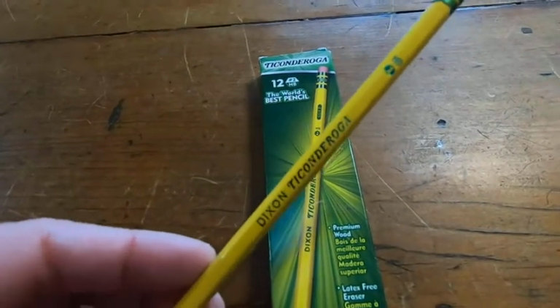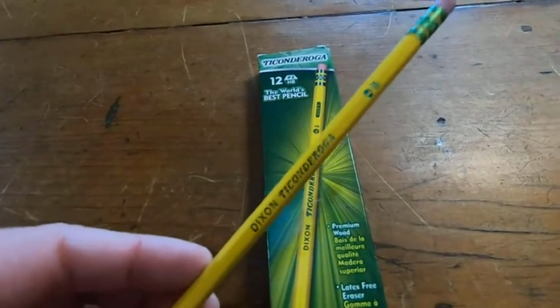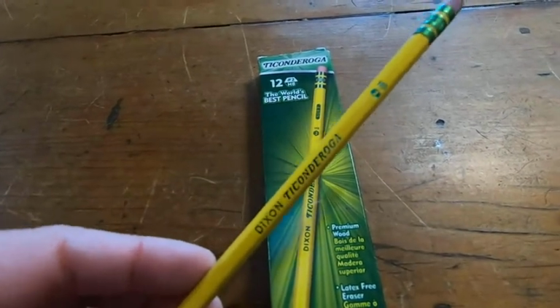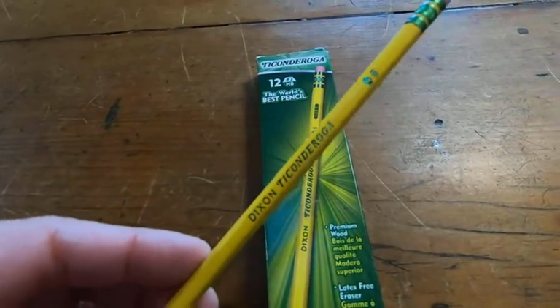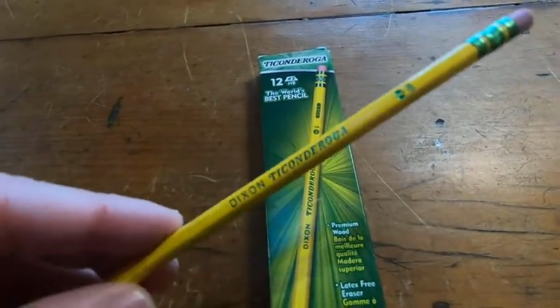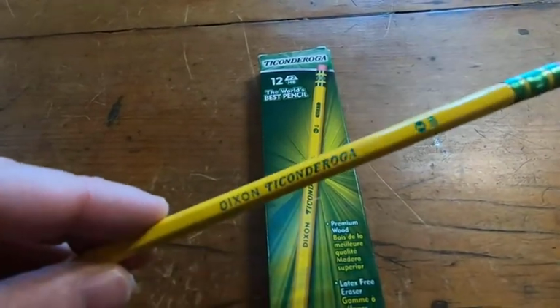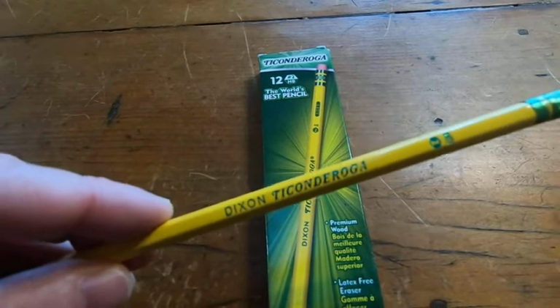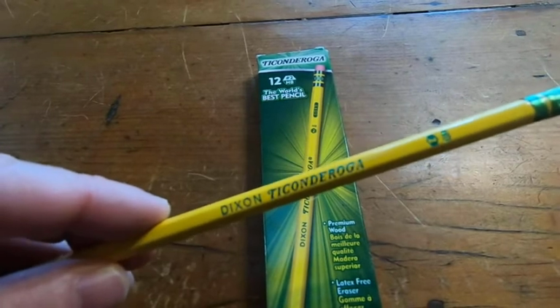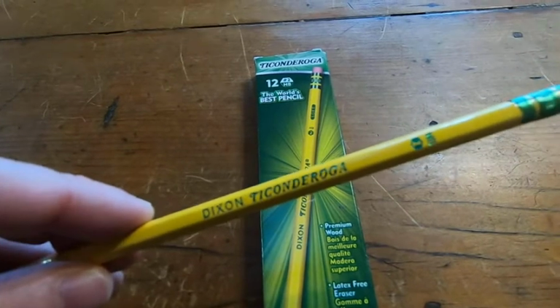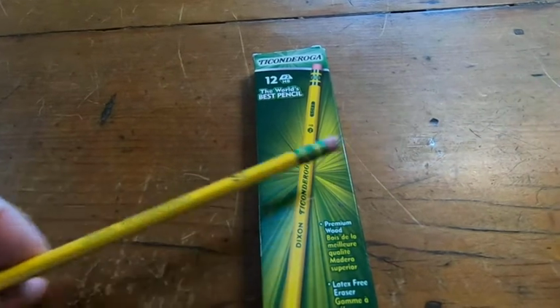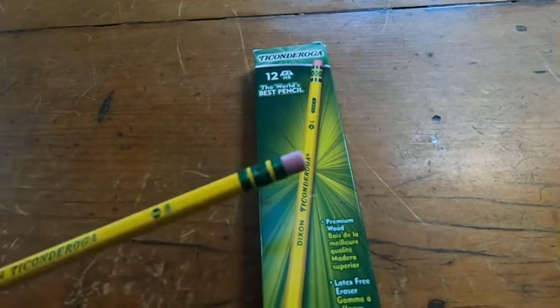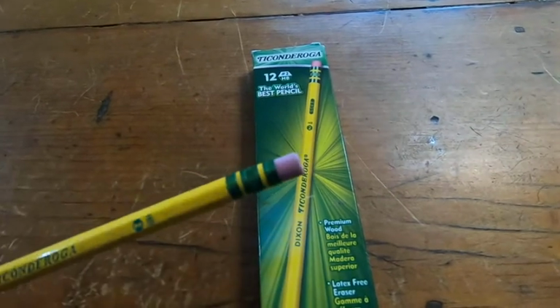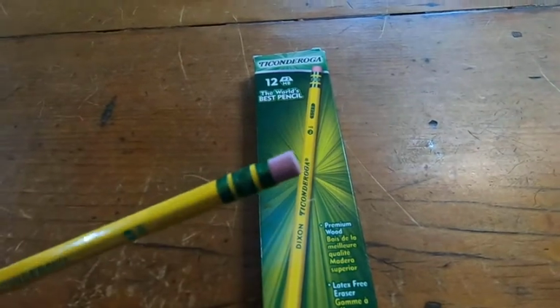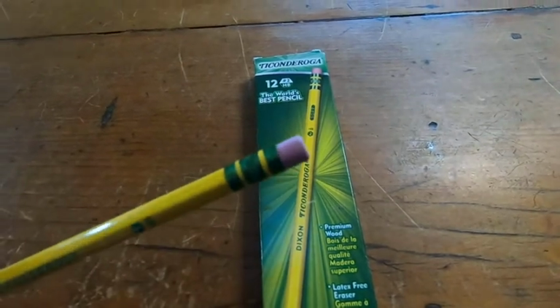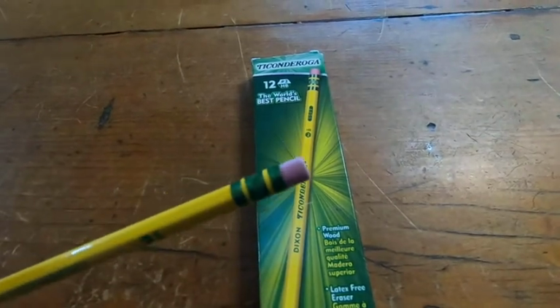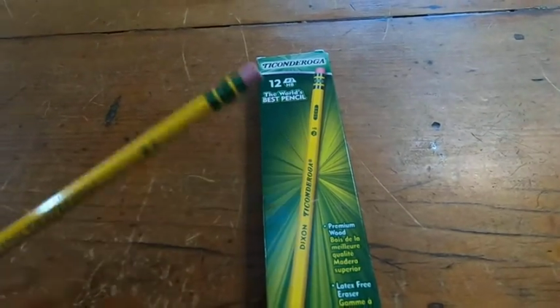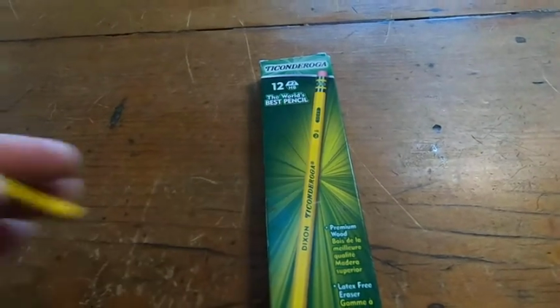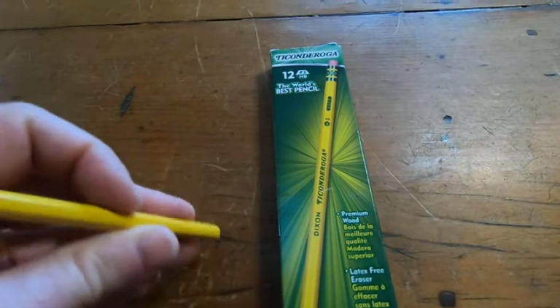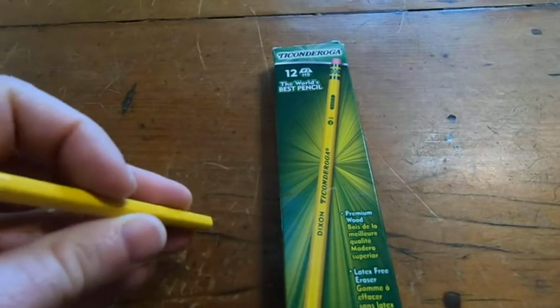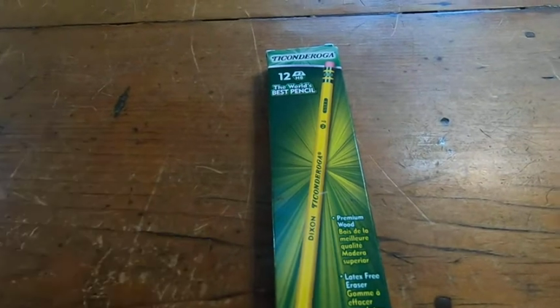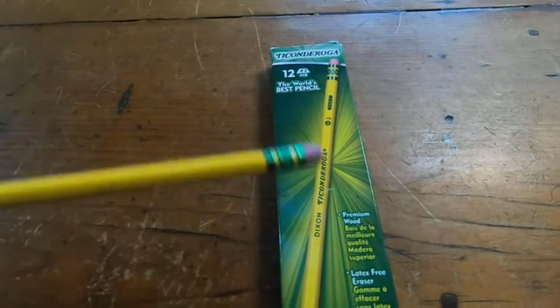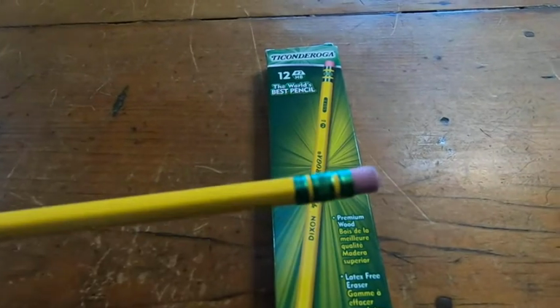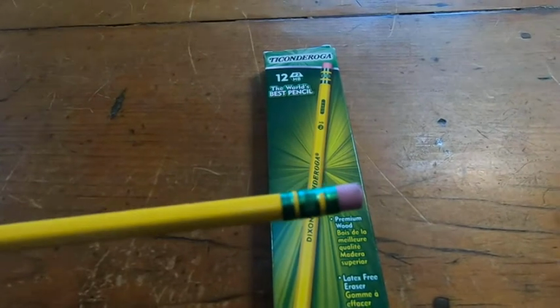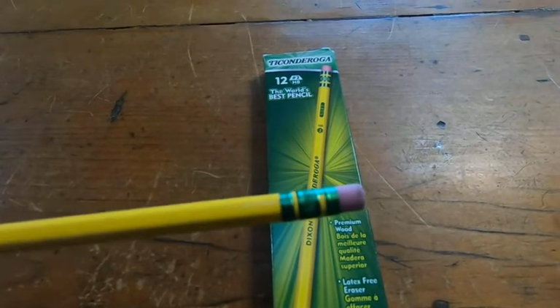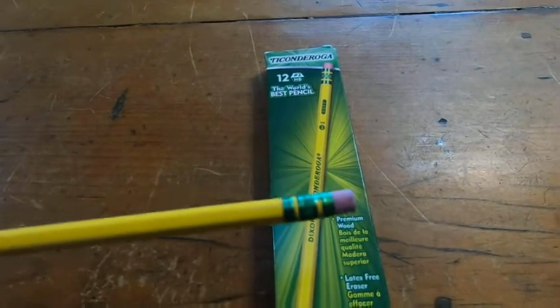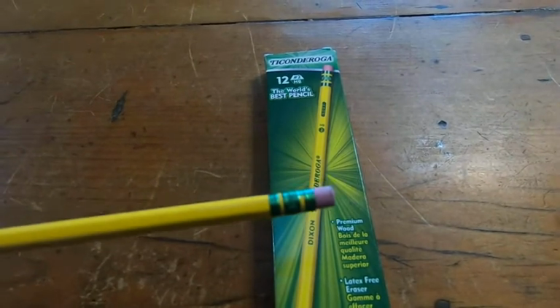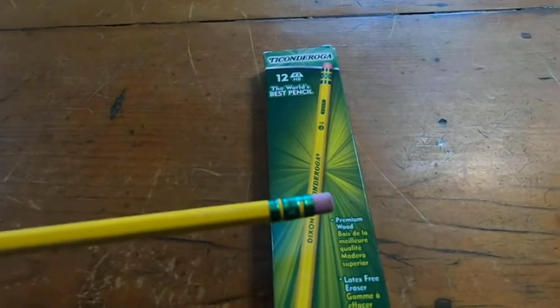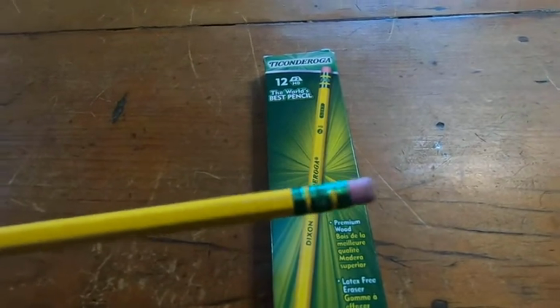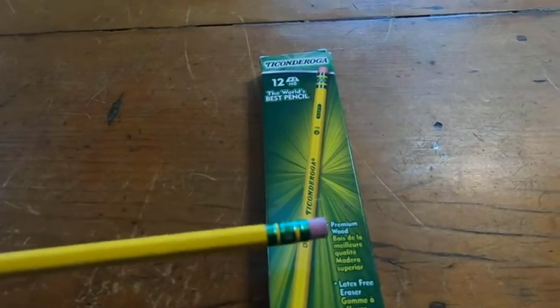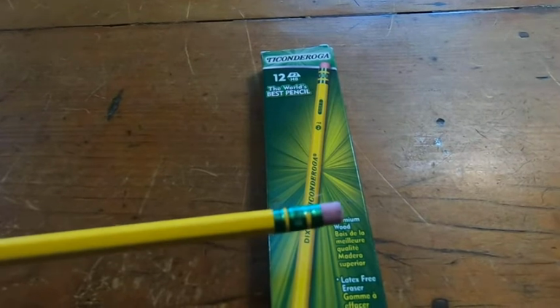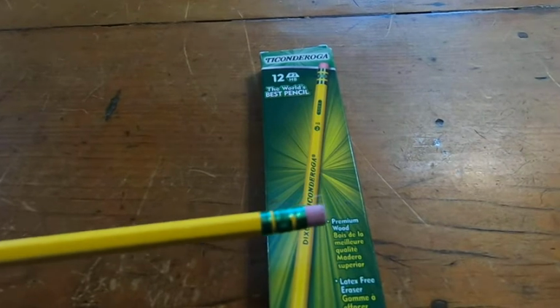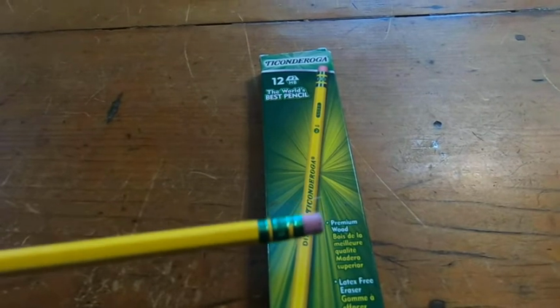They're very easy to sharpen. Another really good thing about the Ticonderoga is that the erasers they come with are really good. When you write on paper with this and then erase it, it erases well — it doesn't smear and it won't tear your paper.